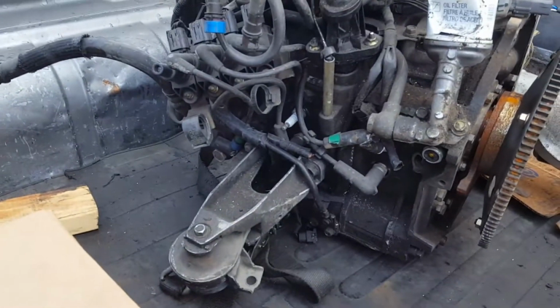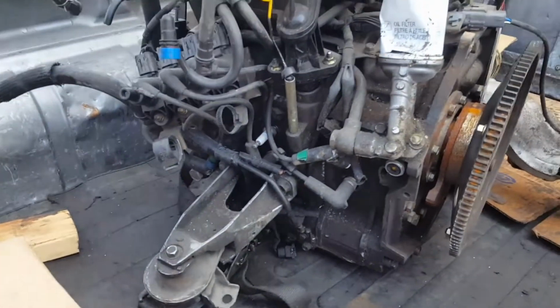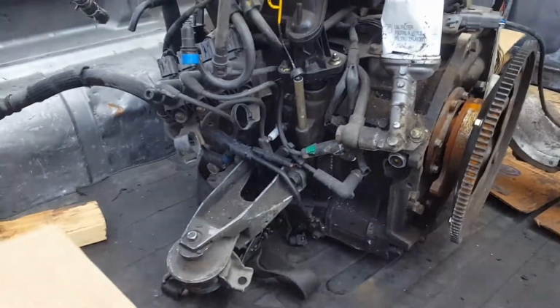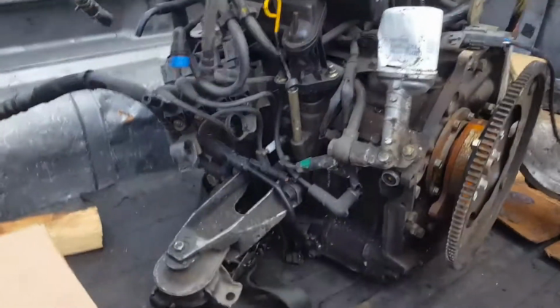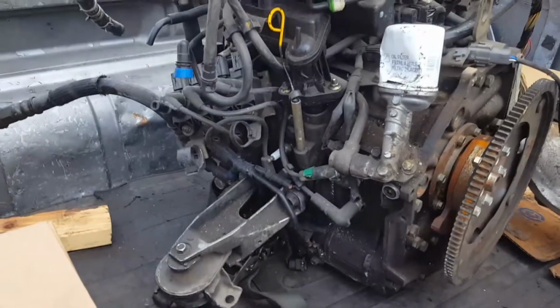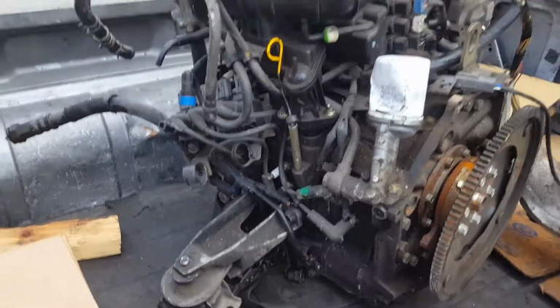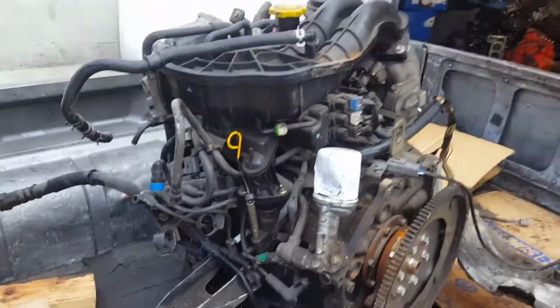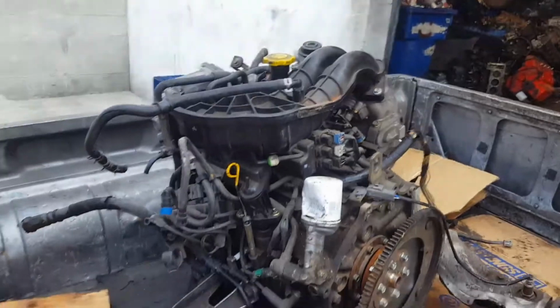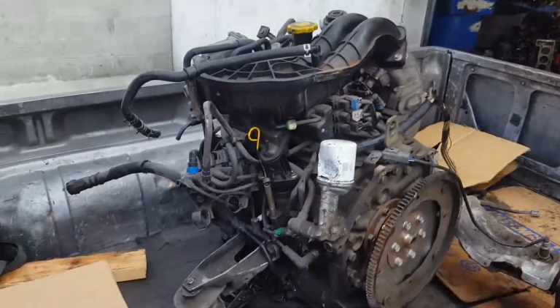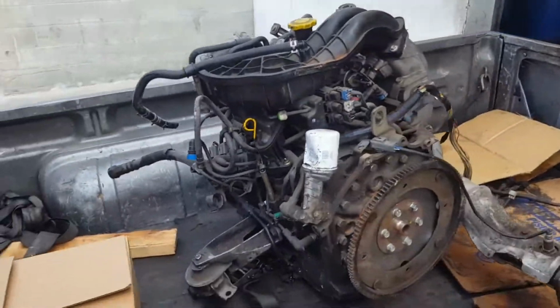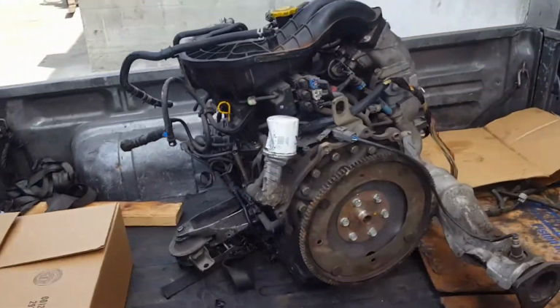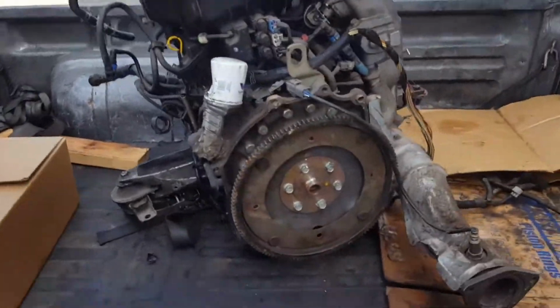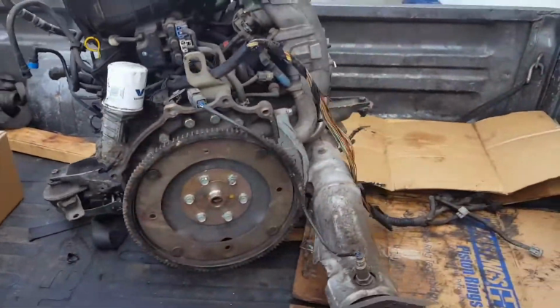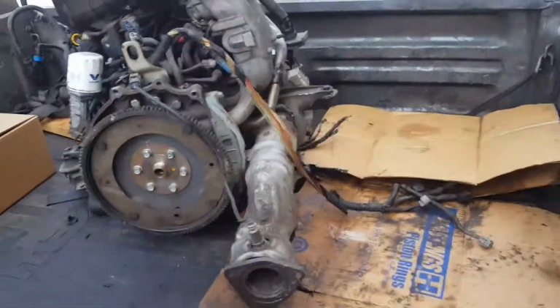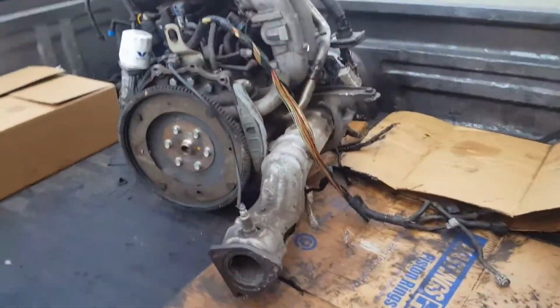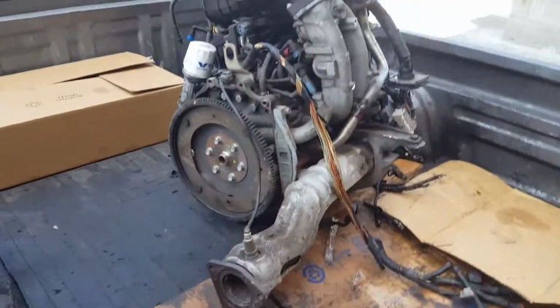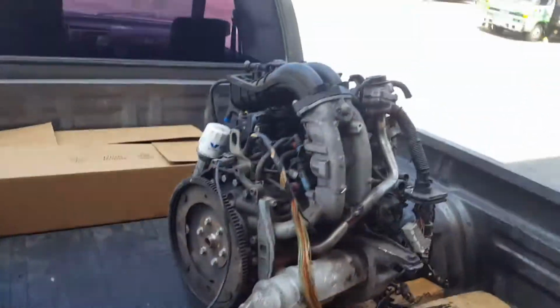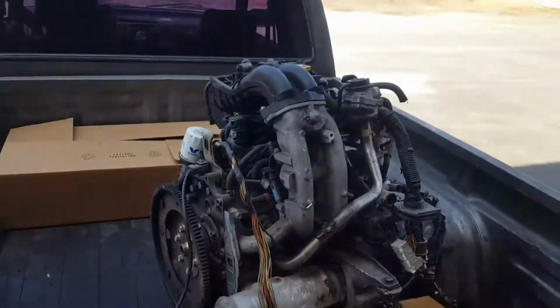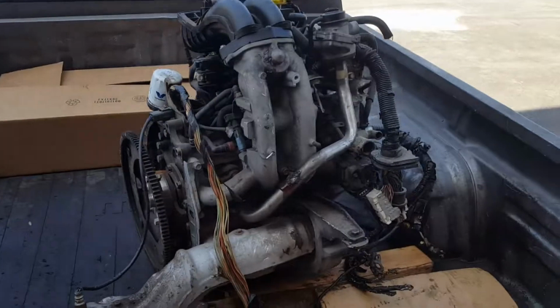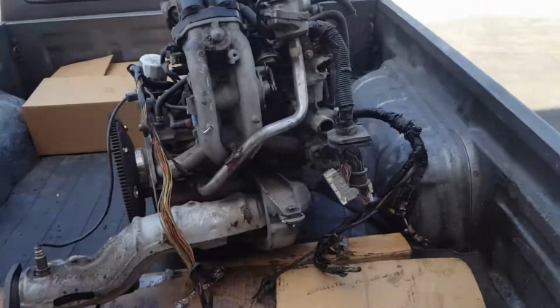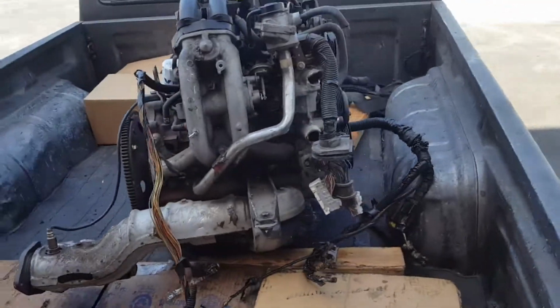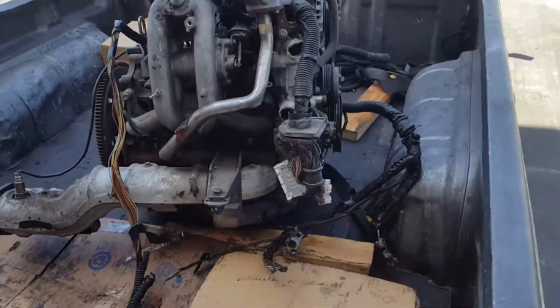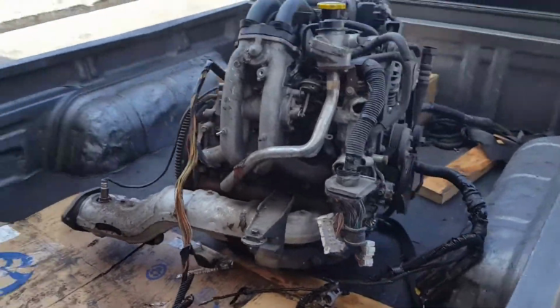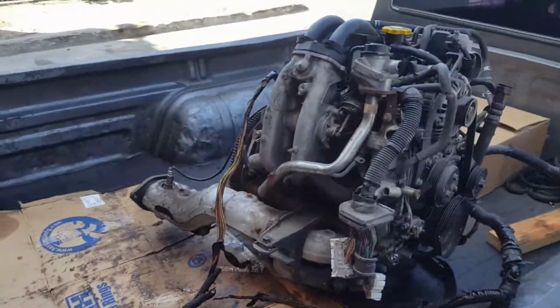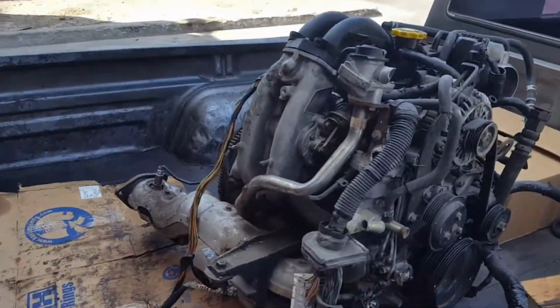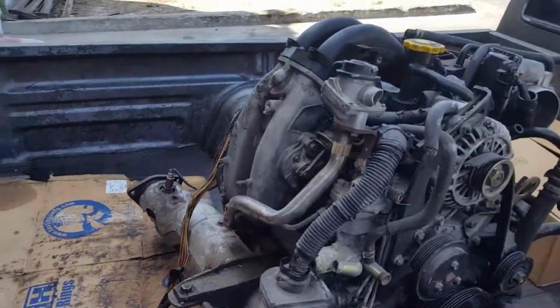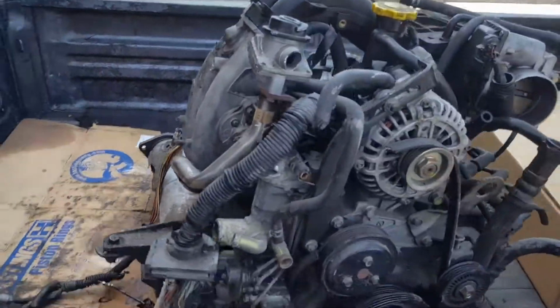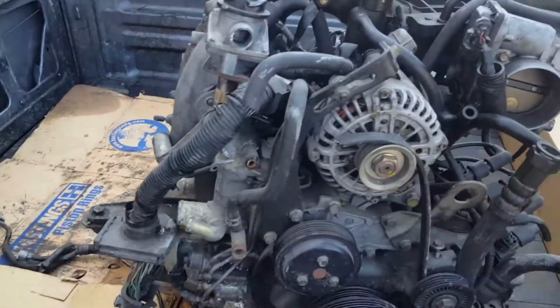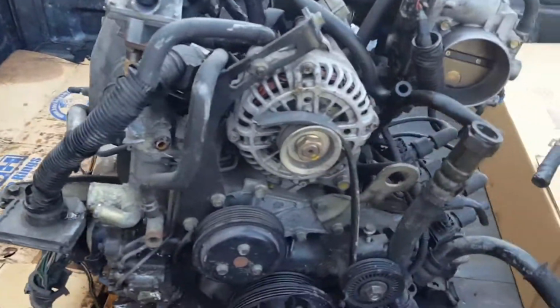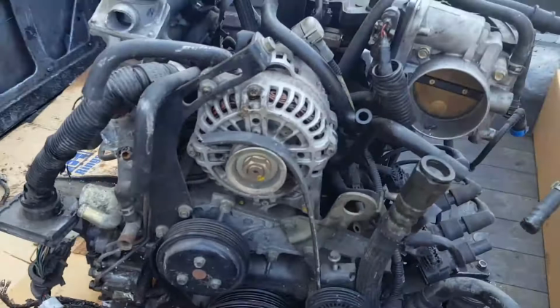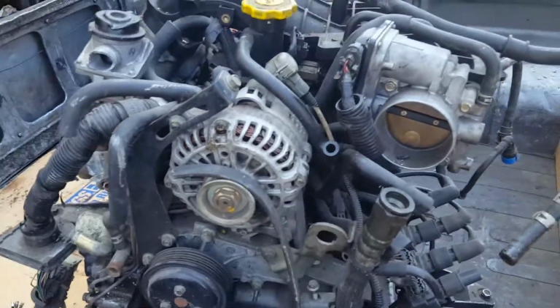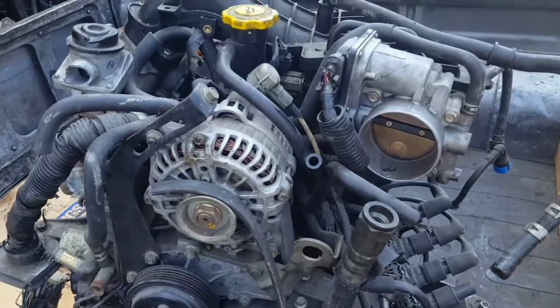This is a 13B Renesis RX-8. We're gonna show you how to open it and how to rebuild it. This one comes with everything. If you need something, let me know — I'll ship it for free.